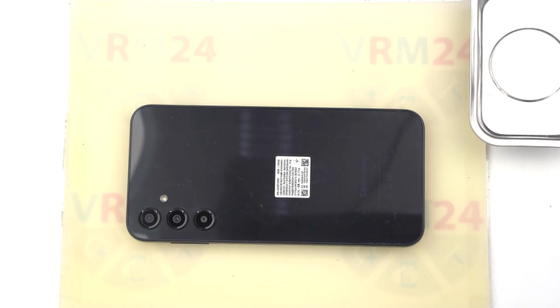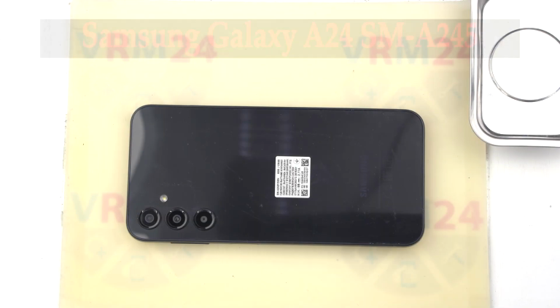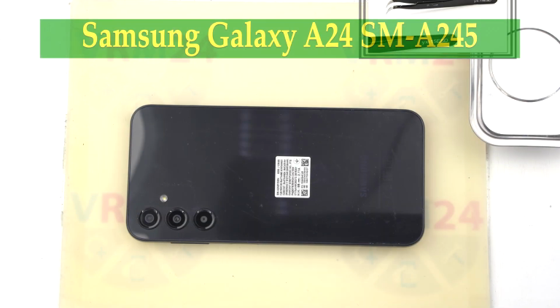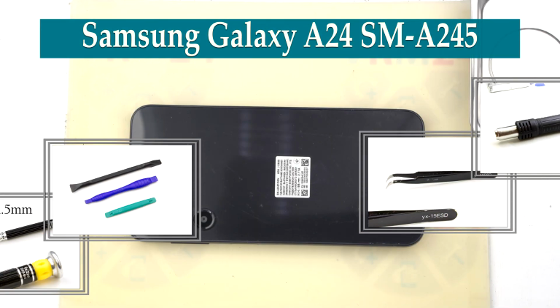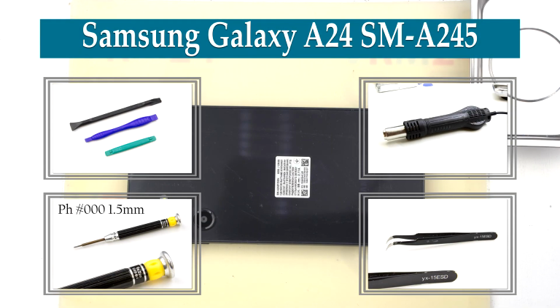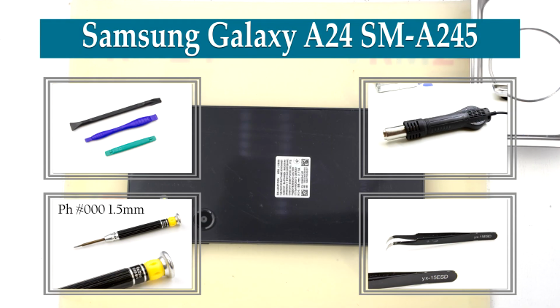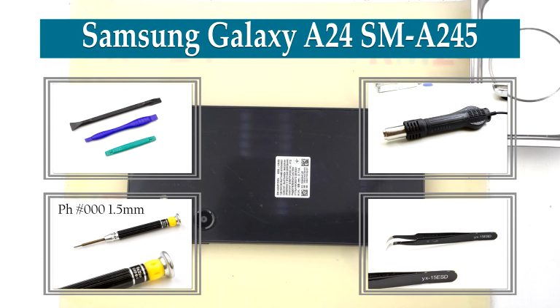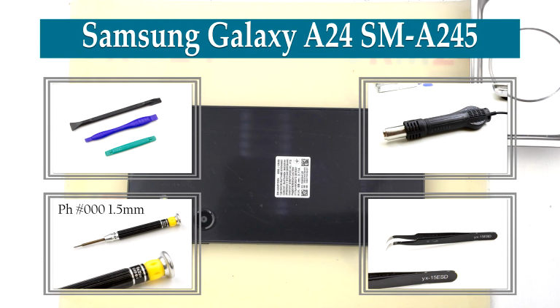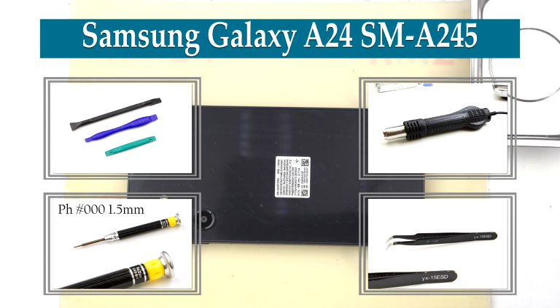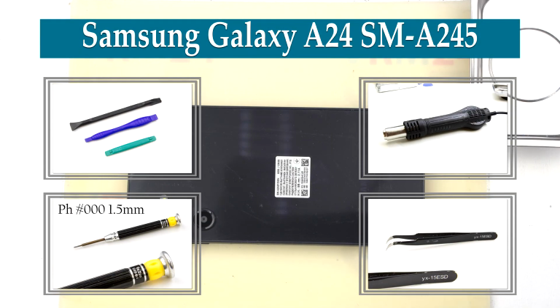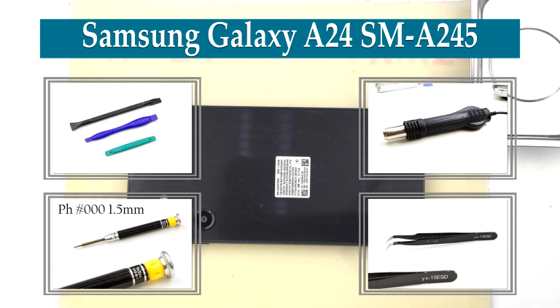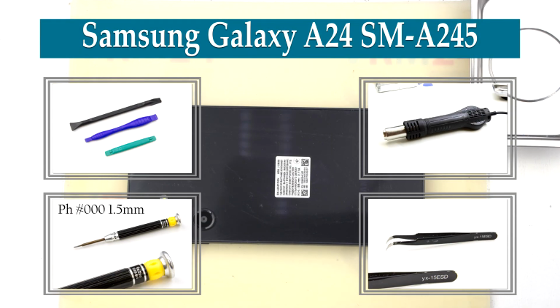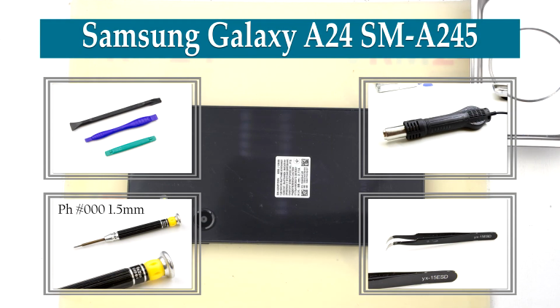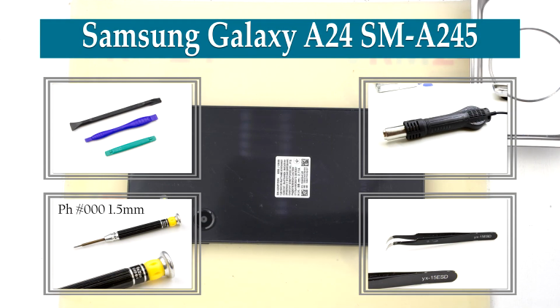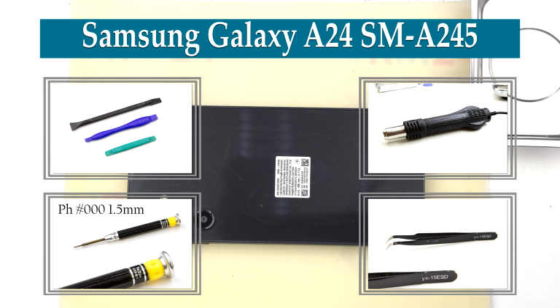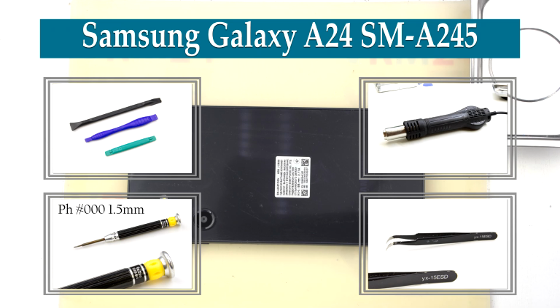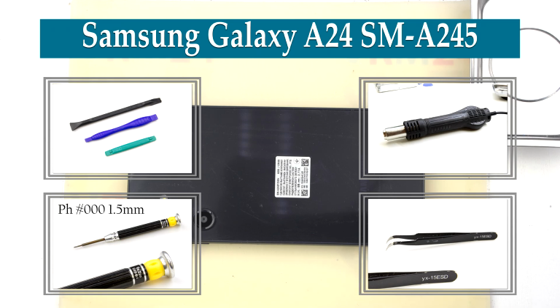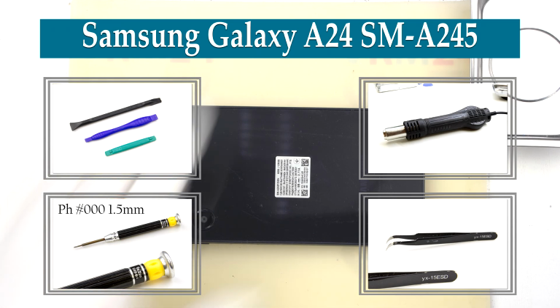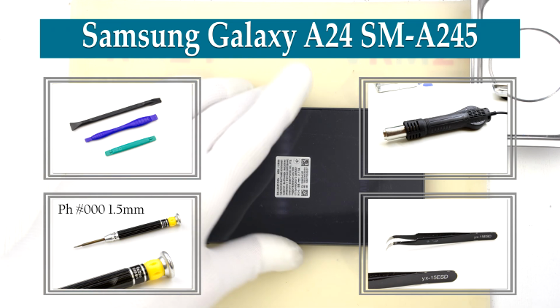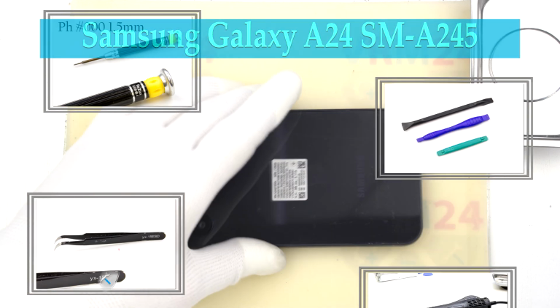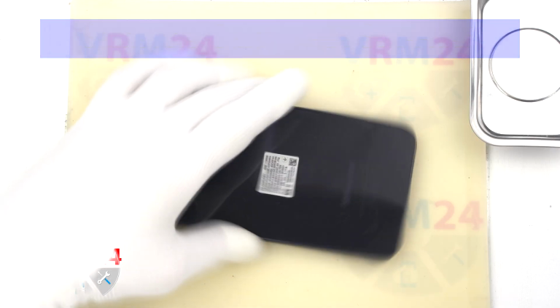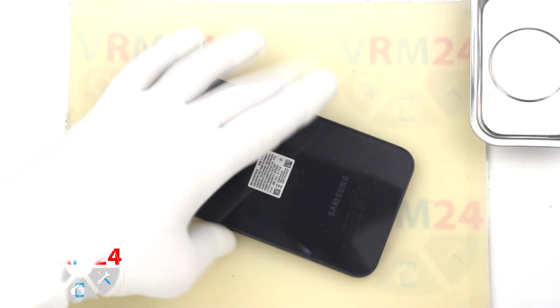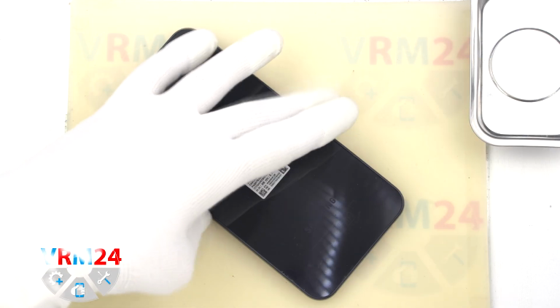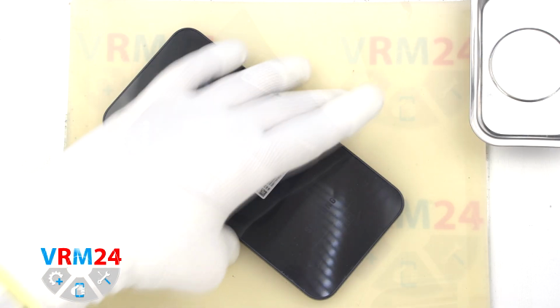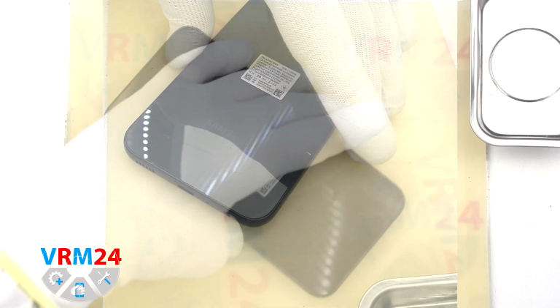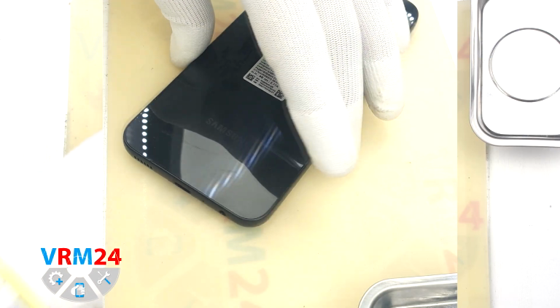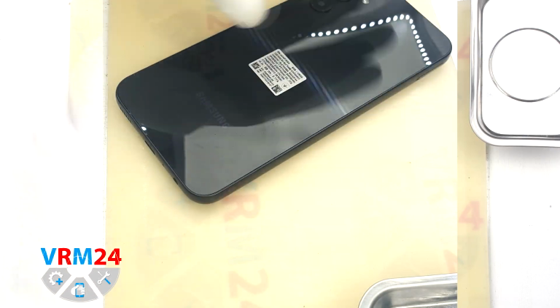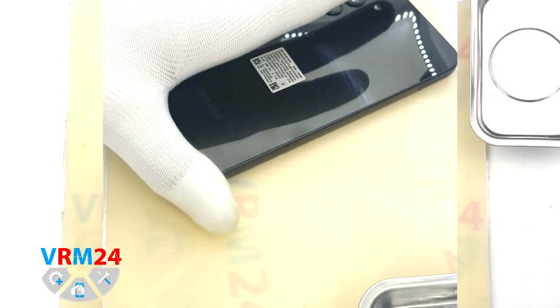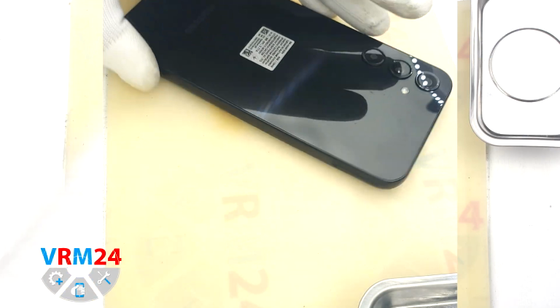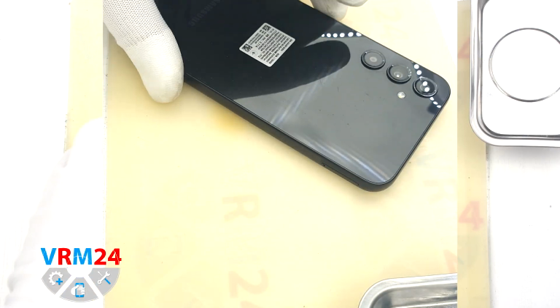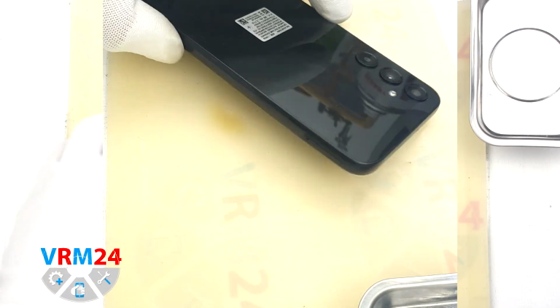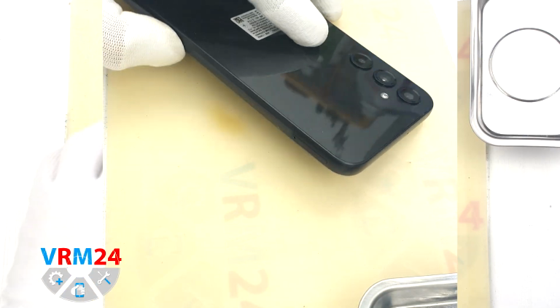Hi guys, you are on Varian24.com and today we are going to disassemble the smartphone Samsung Galaxy A24.